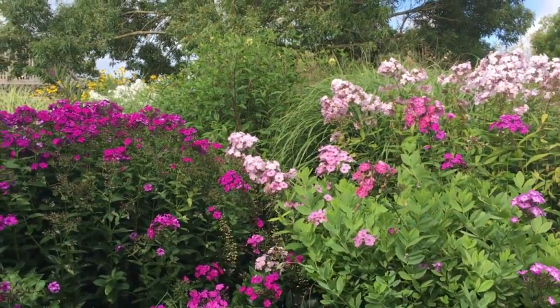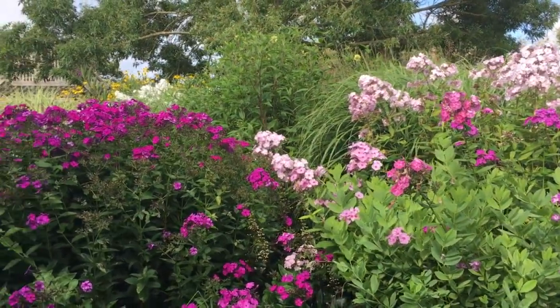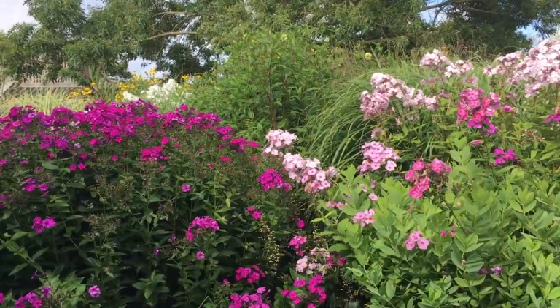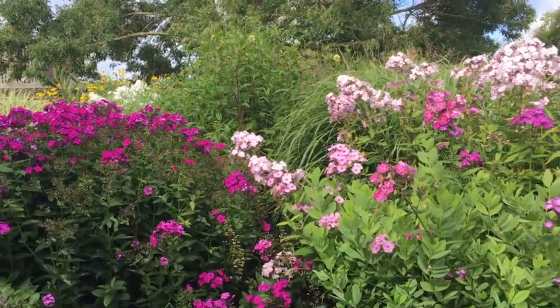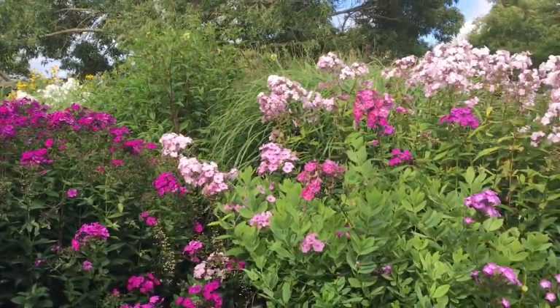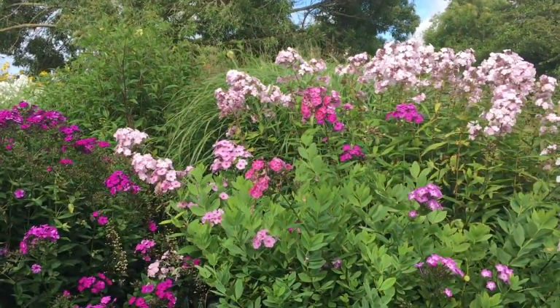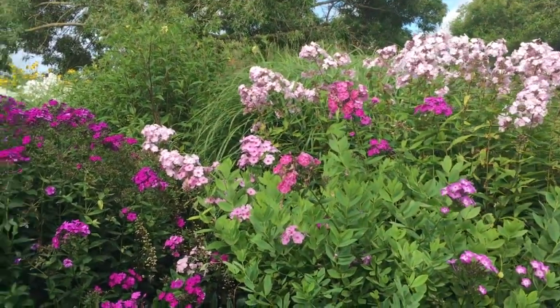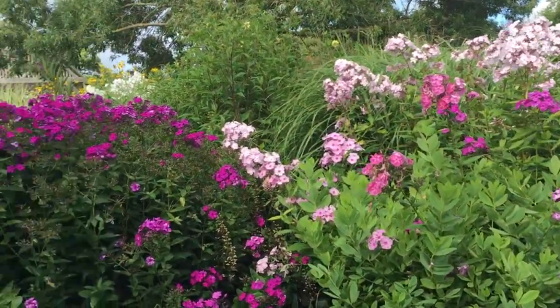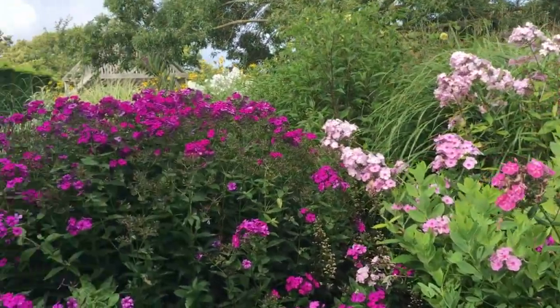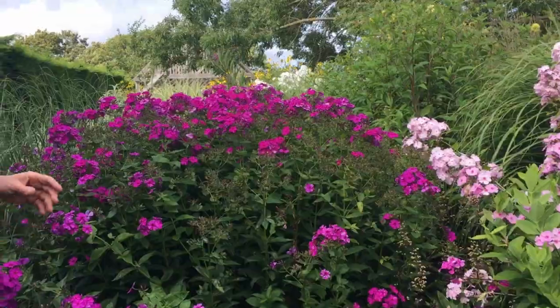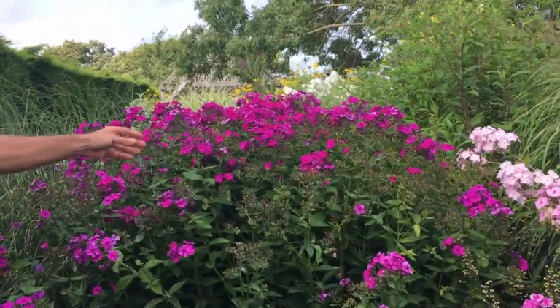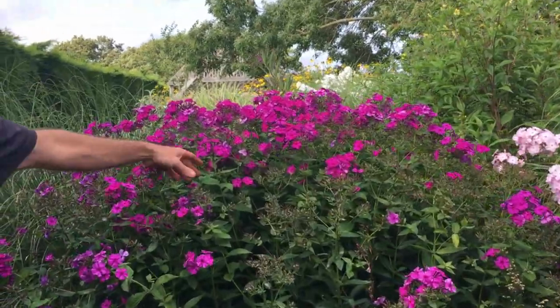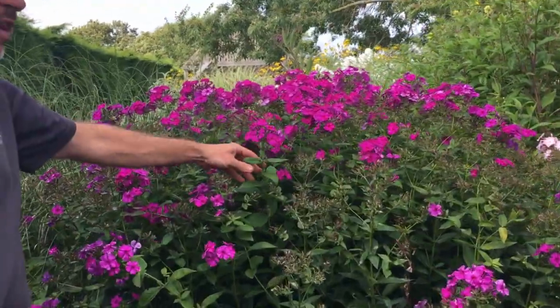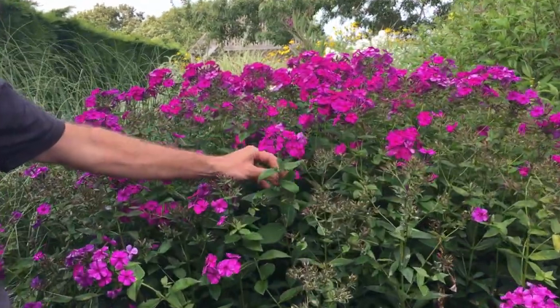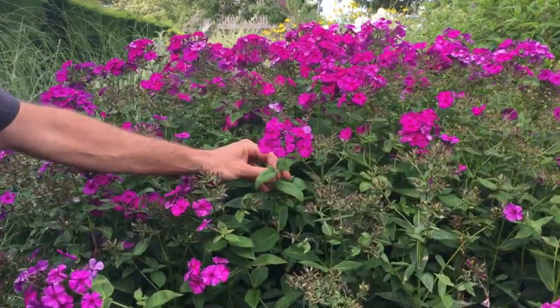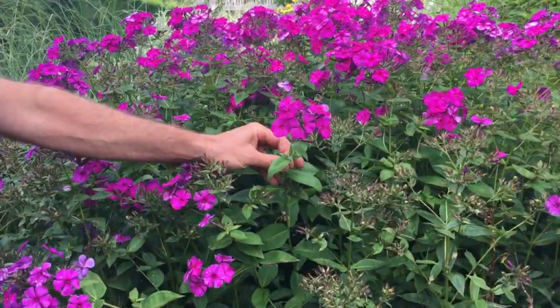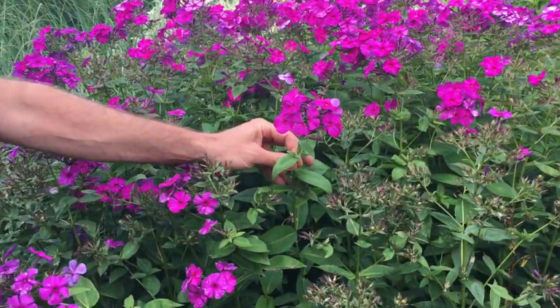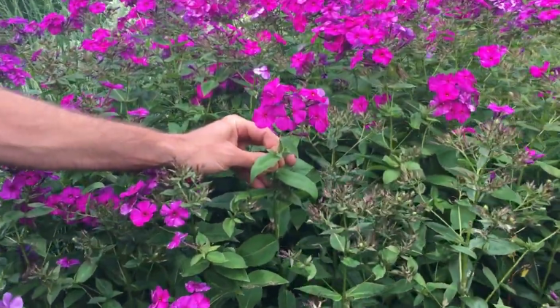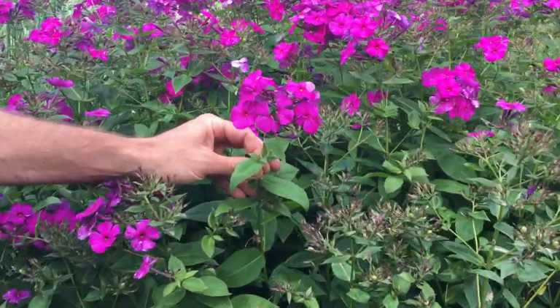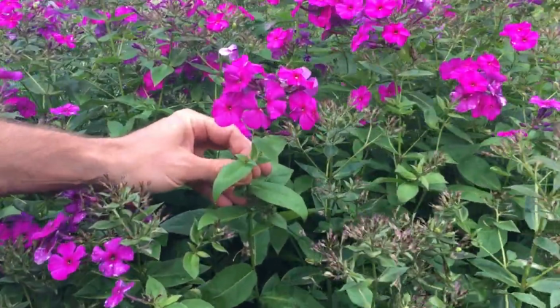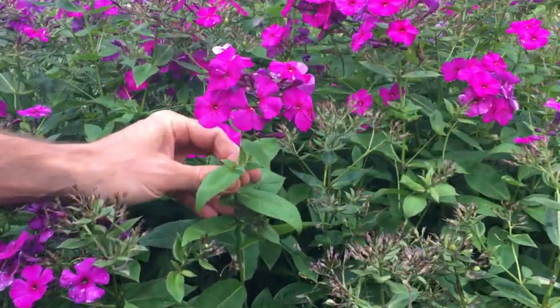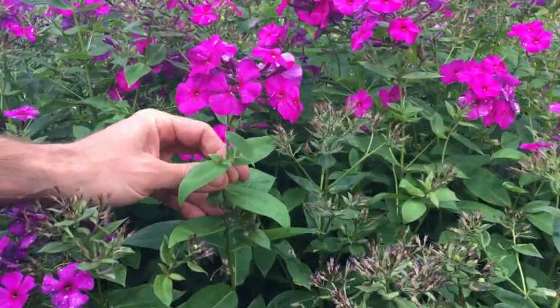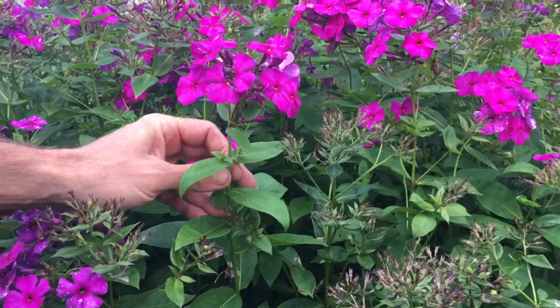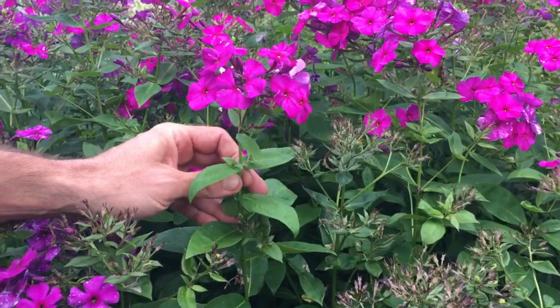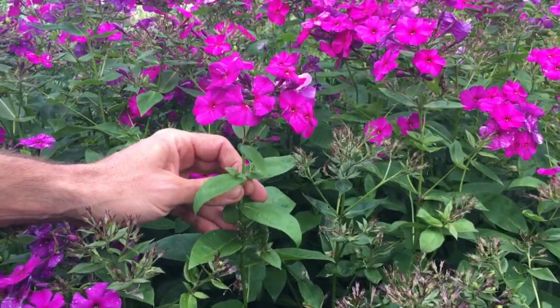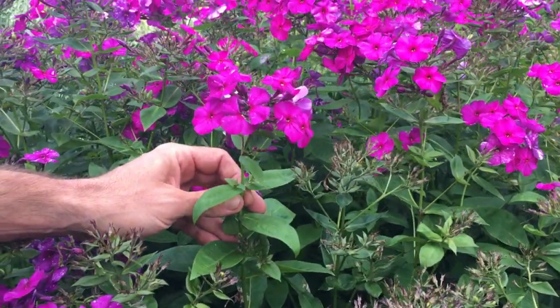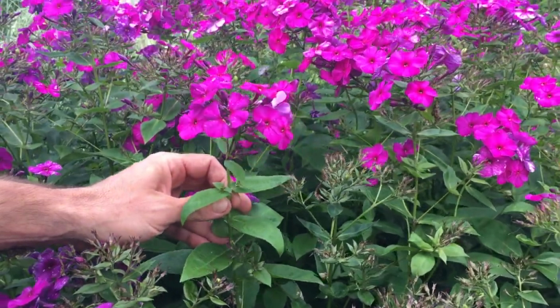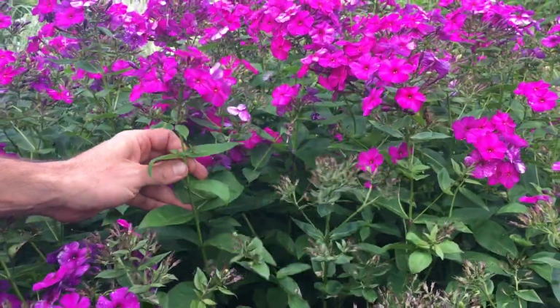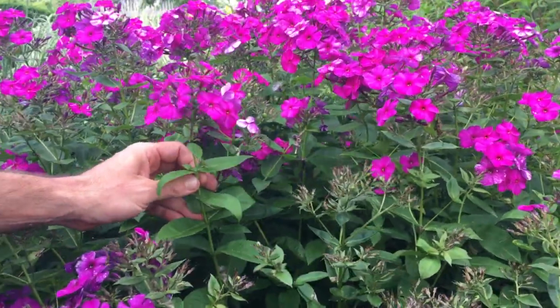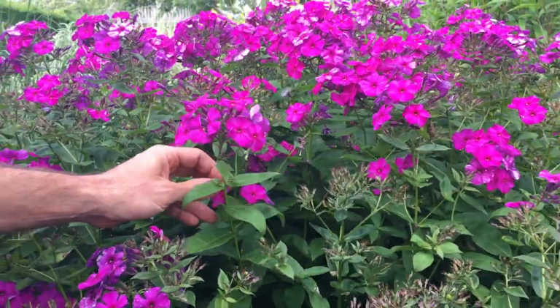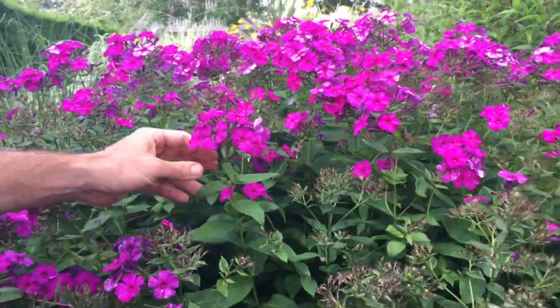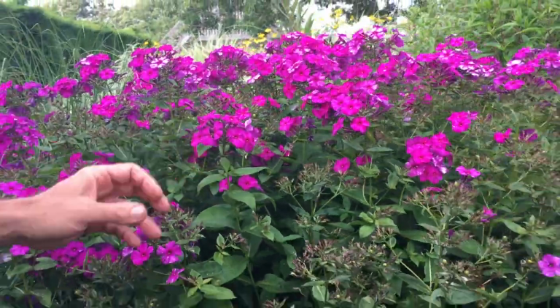A beautiful plant — just to show you a couple of ones we've got. This is Marchant's Darkest, a really intense dark pink, really beautiful. I know Graham and Lucy are particularly proud of that, and Hannah and all the team think it looks fantastic.